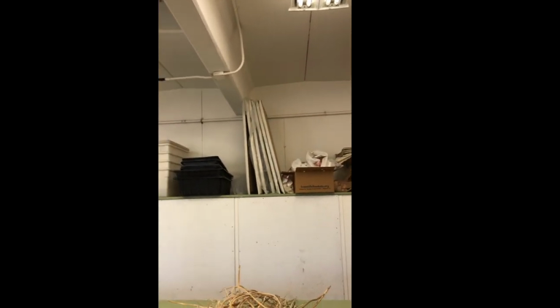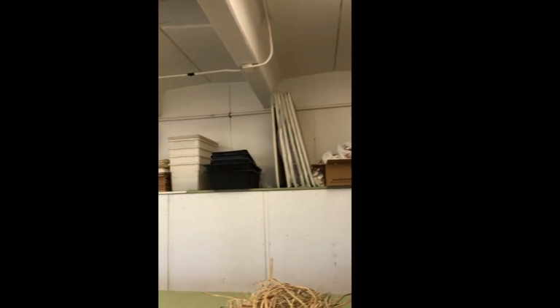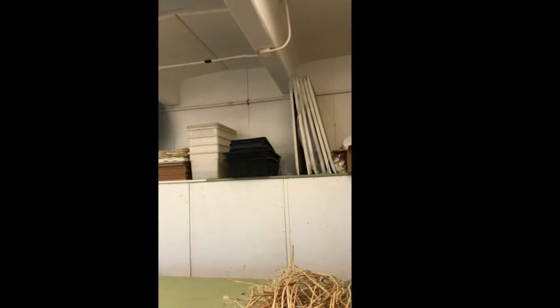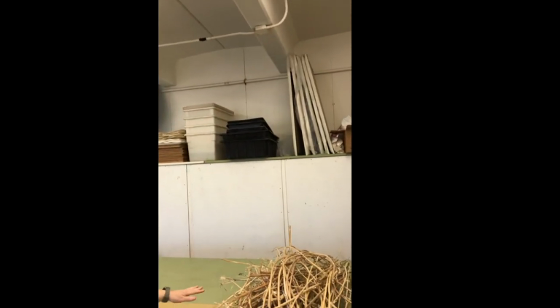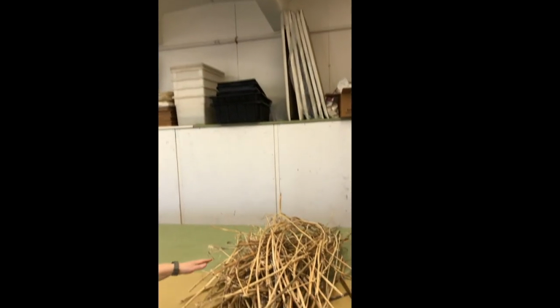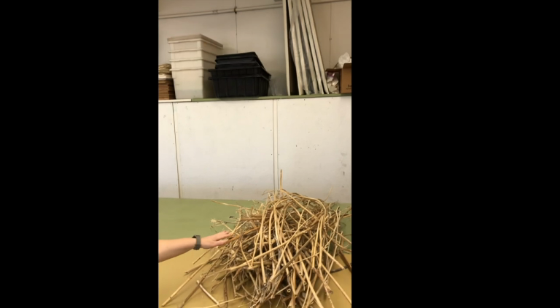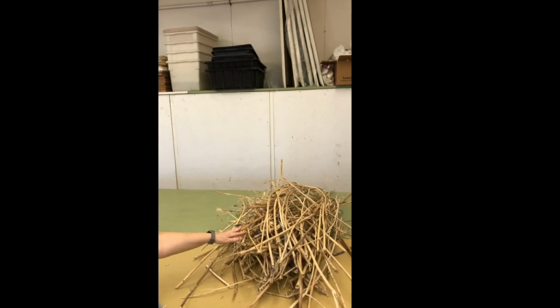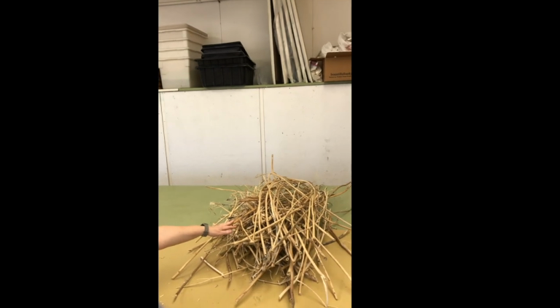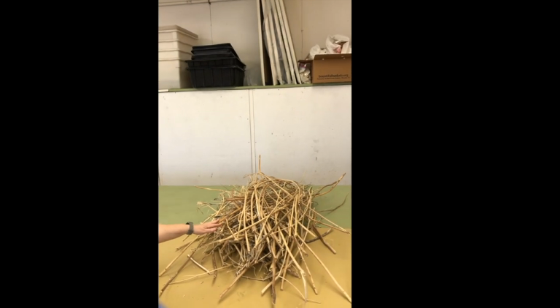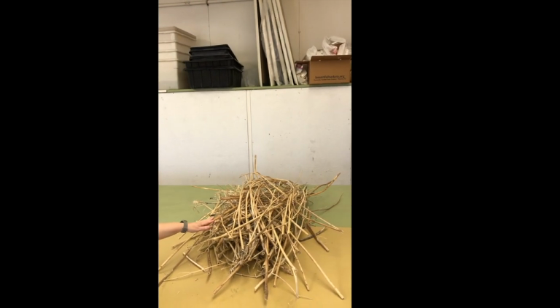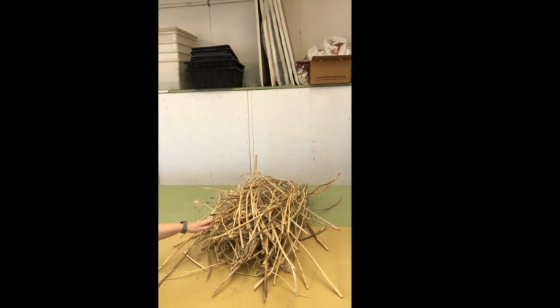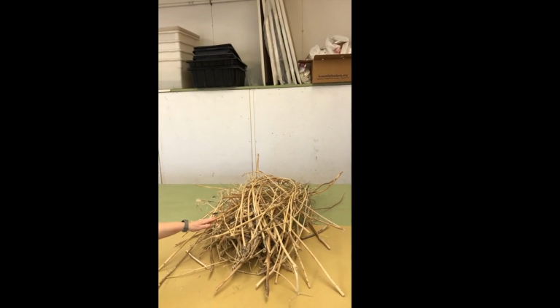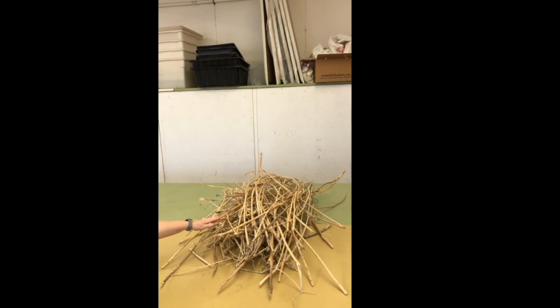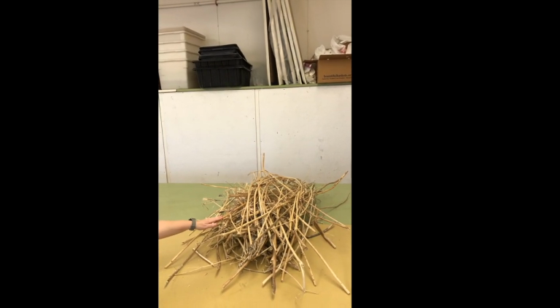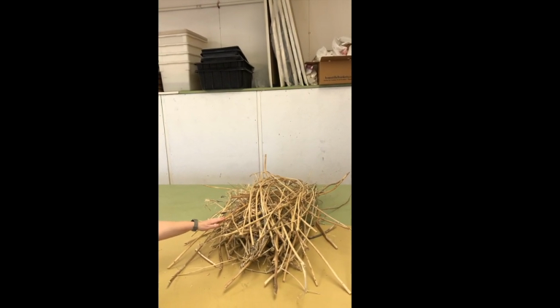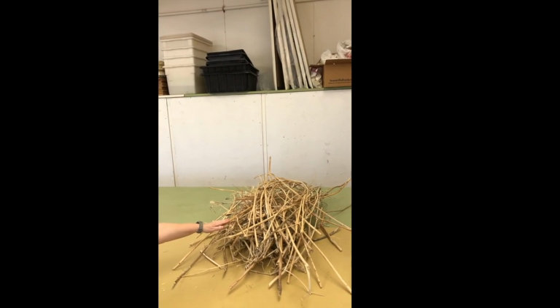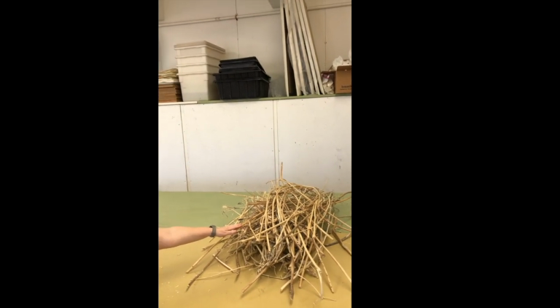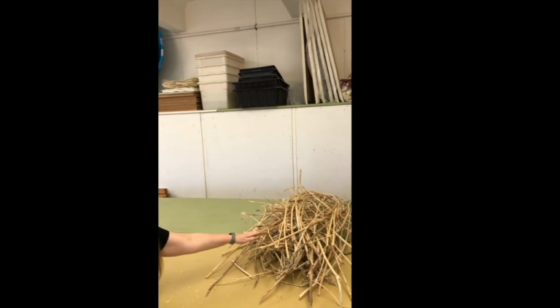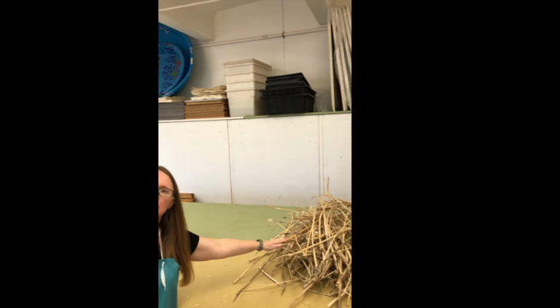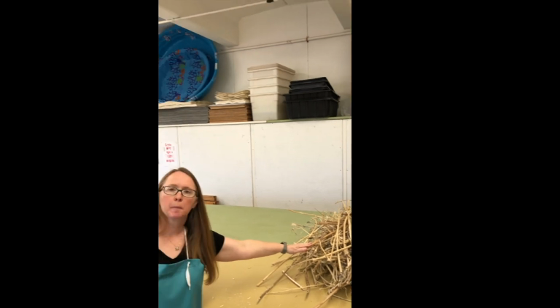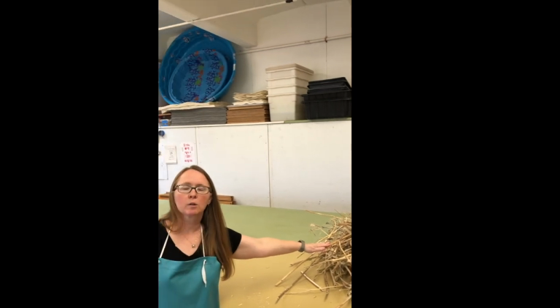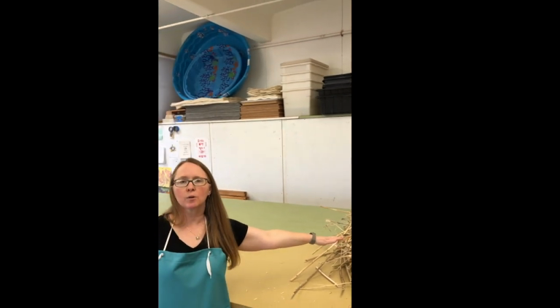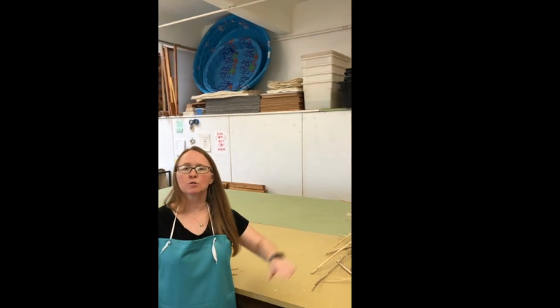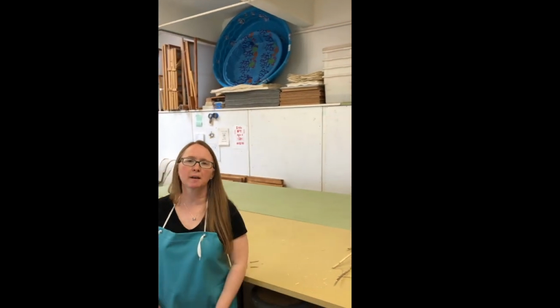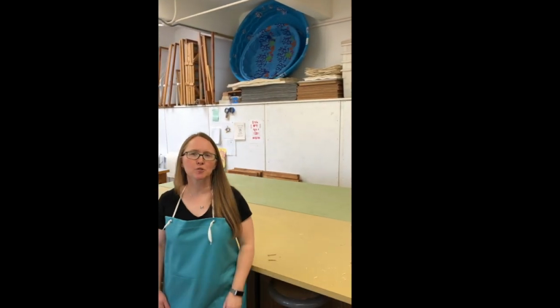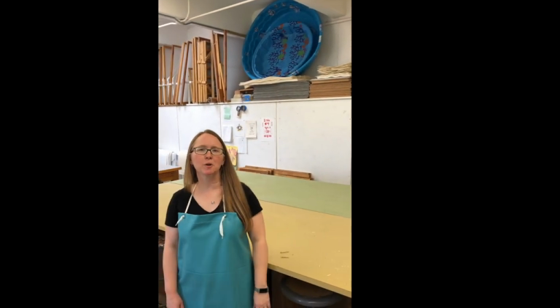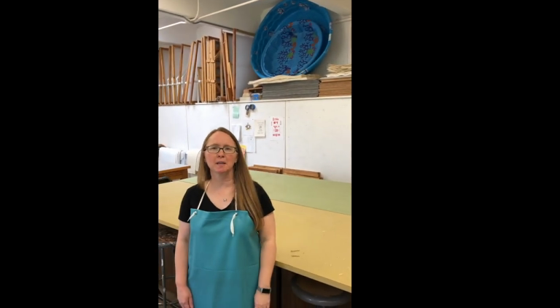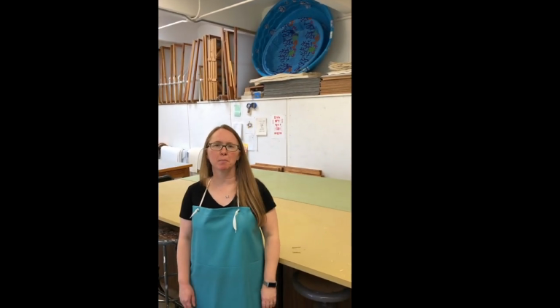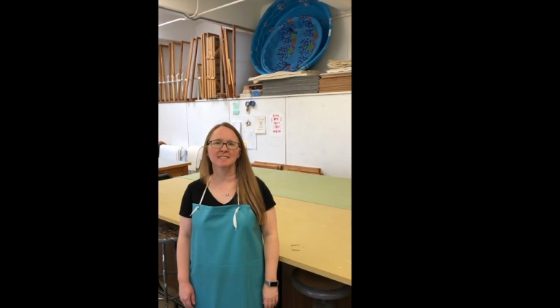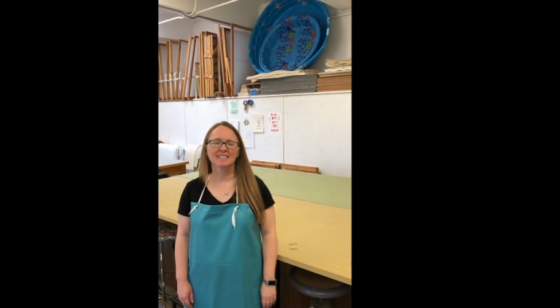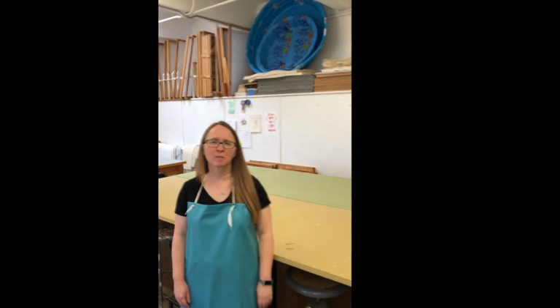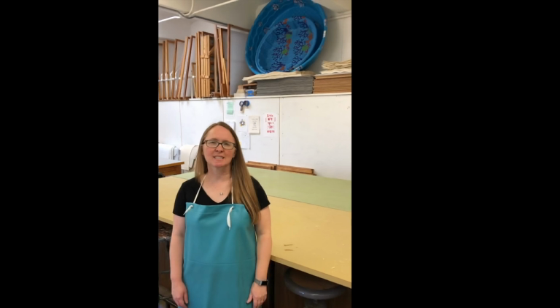Right here is our pile of milkweed that's waiting for students to process it. We couldn't teach paper making this past semester due to the pandemic, but we're looking forward to having students back in our studio and making paper again. Thanks for visiting today.